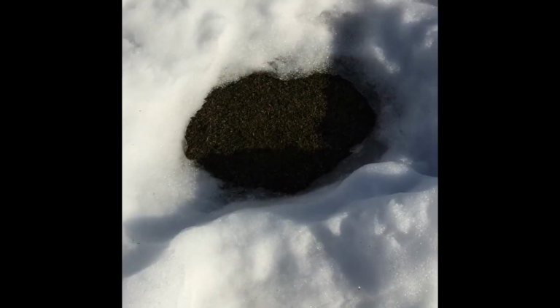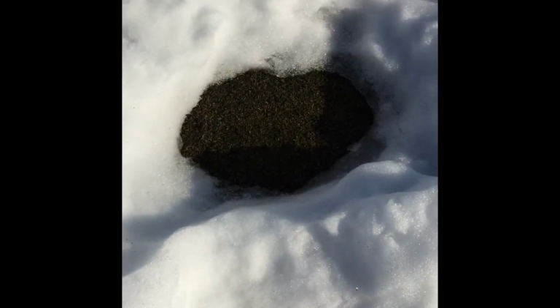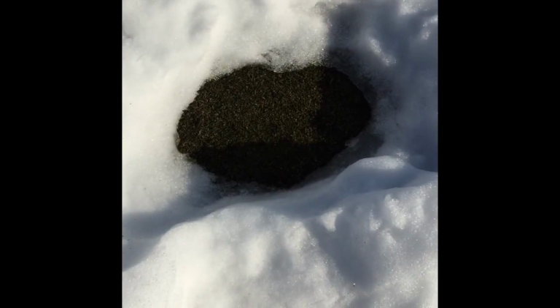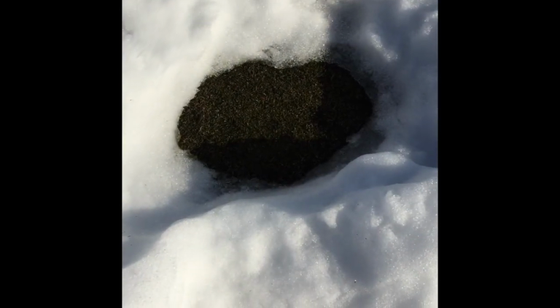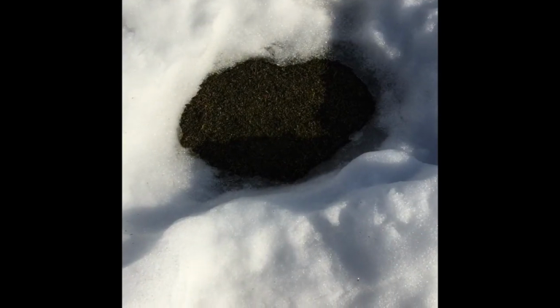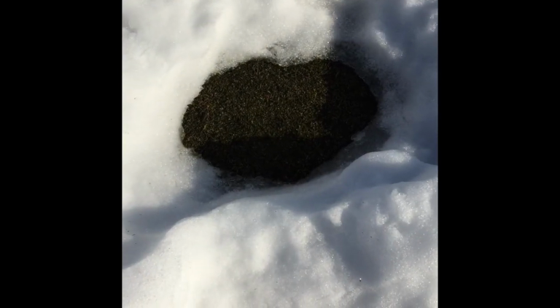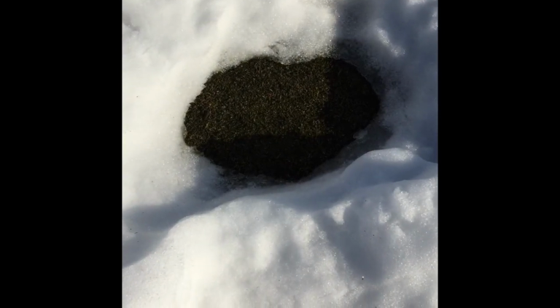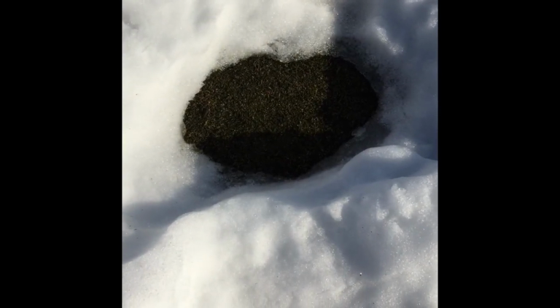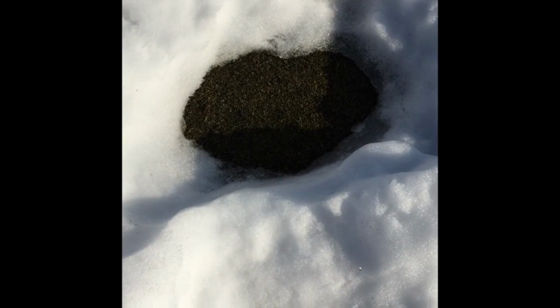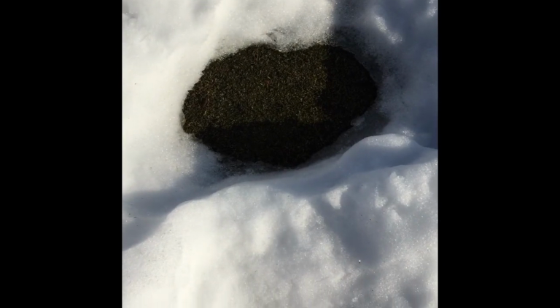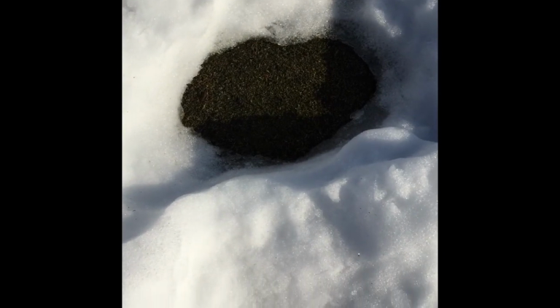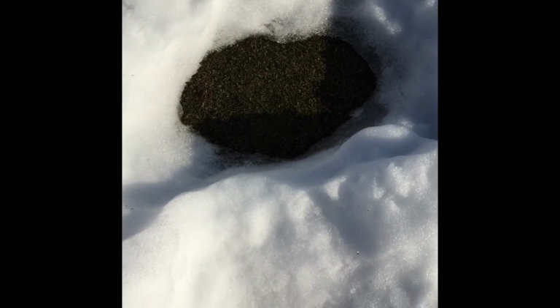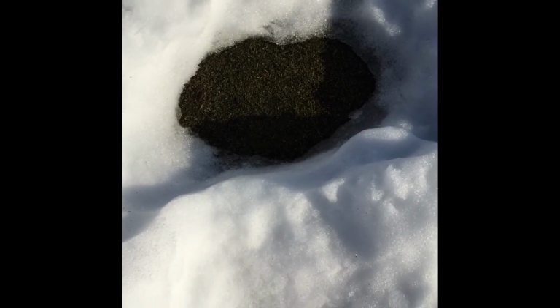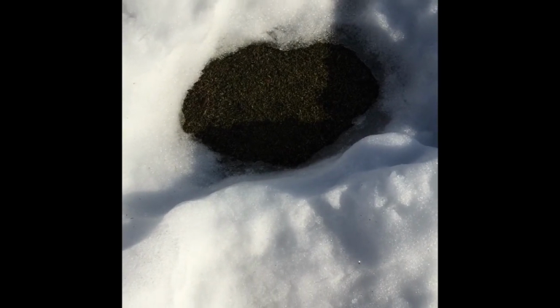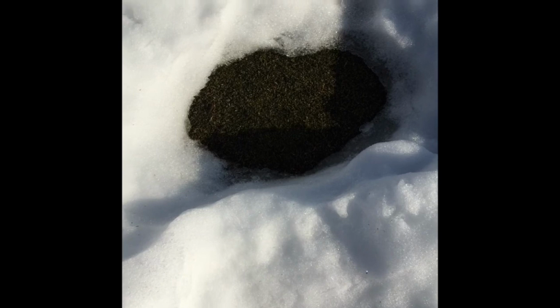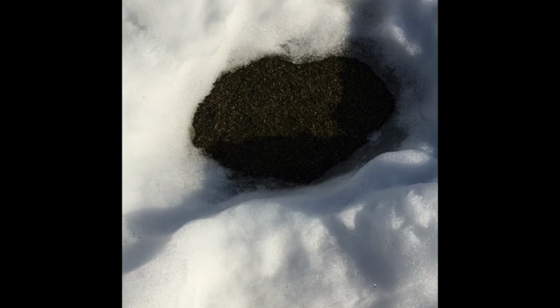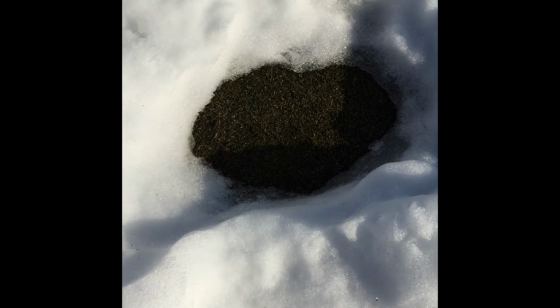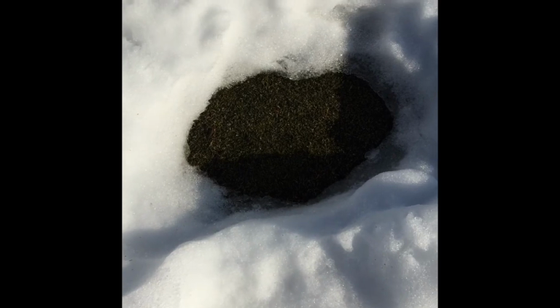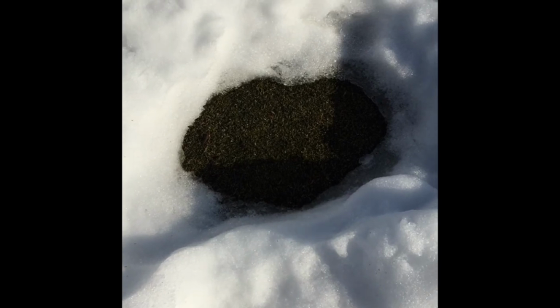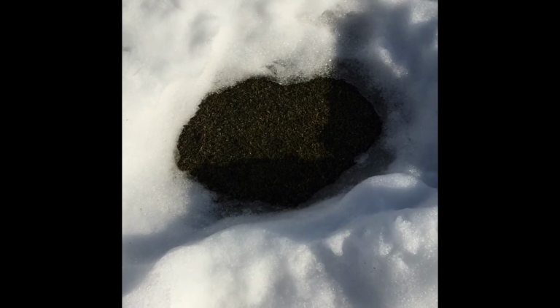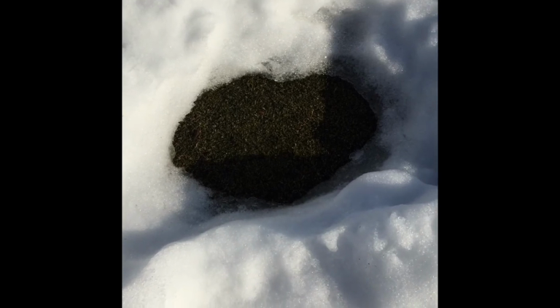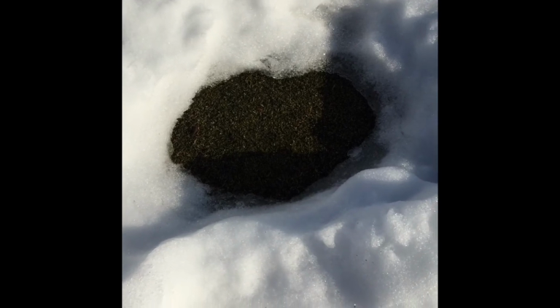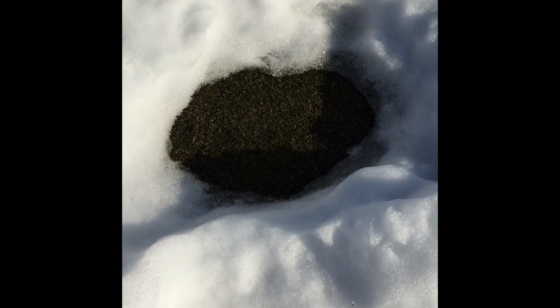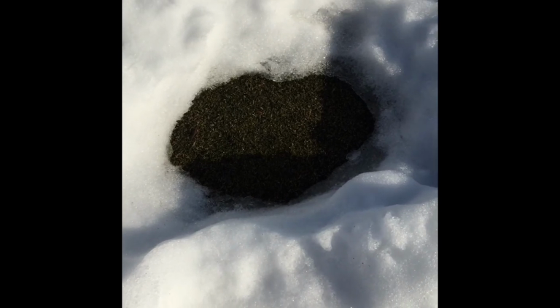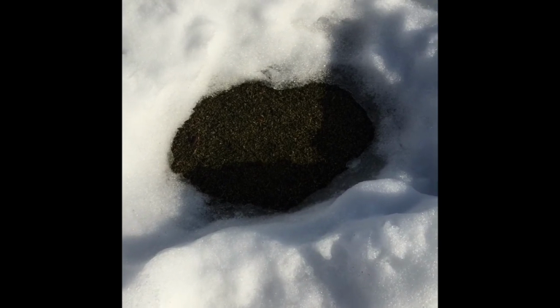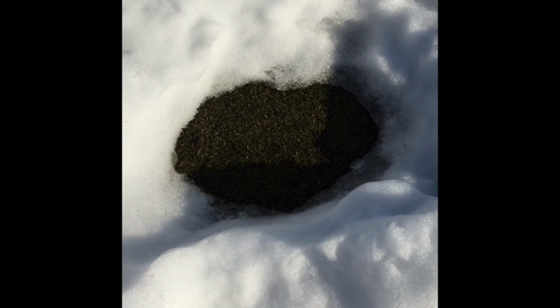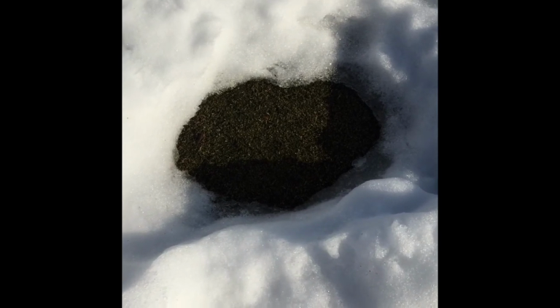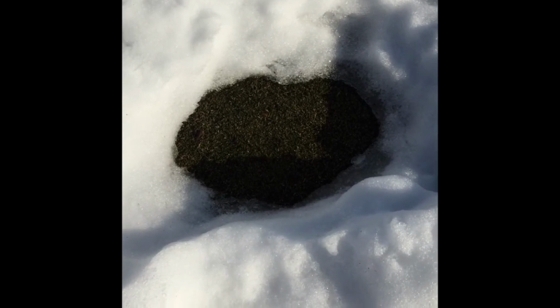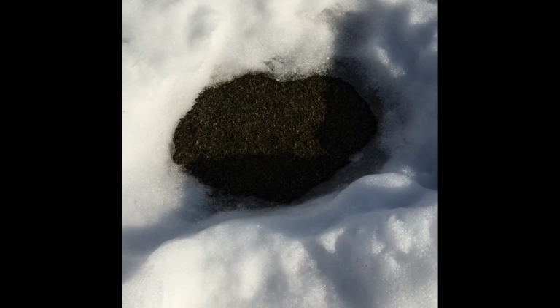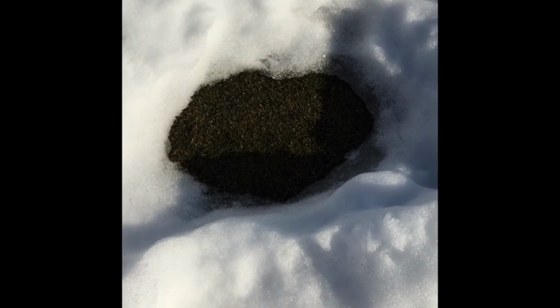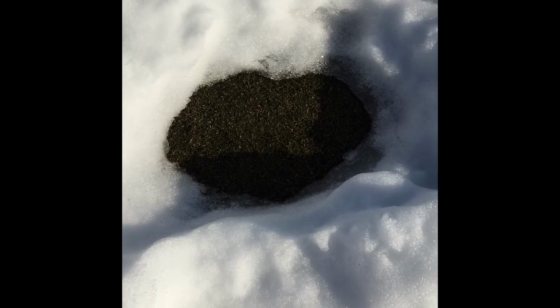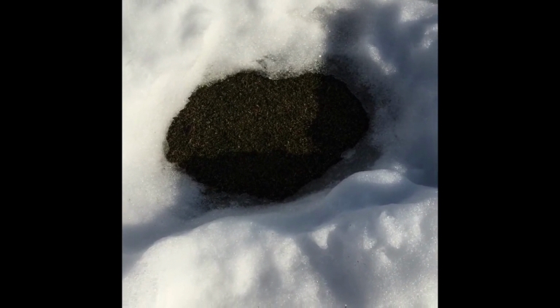Taking a look at the hole that we exposed a couple of days ago. You can see it's got some really good color to it now, with no moisture on the top.